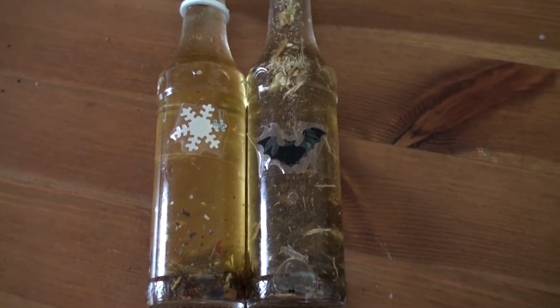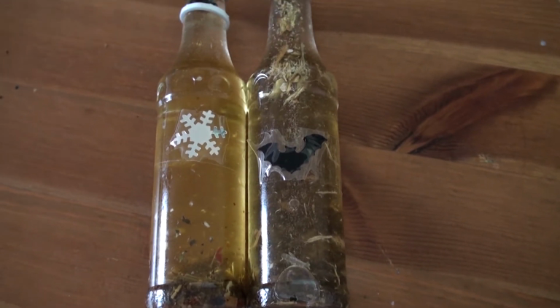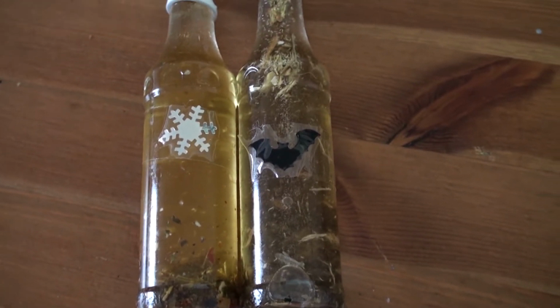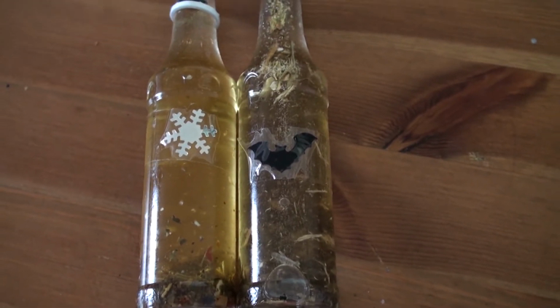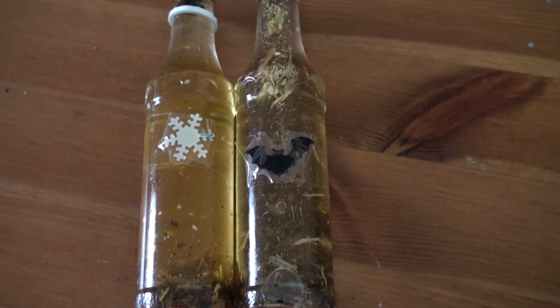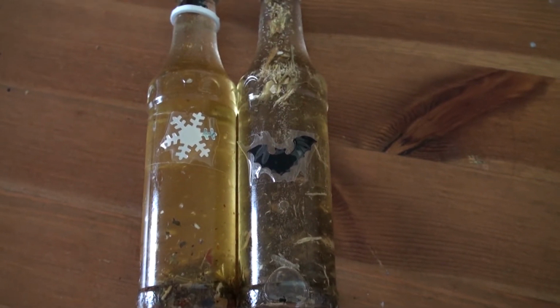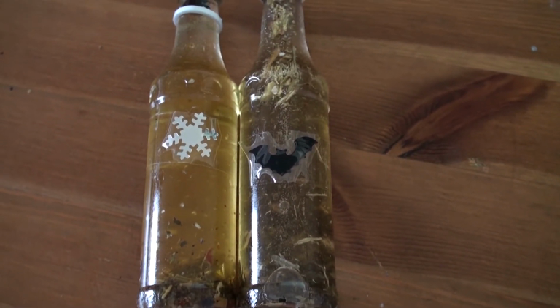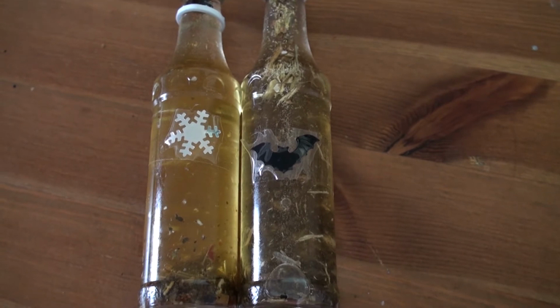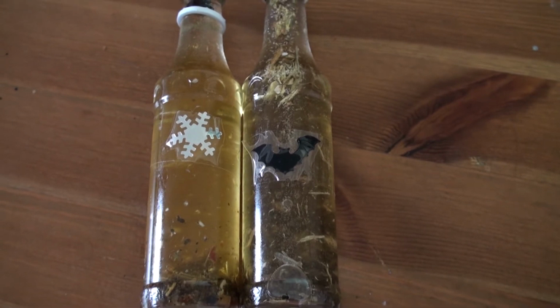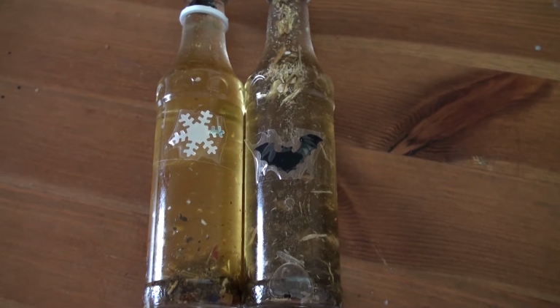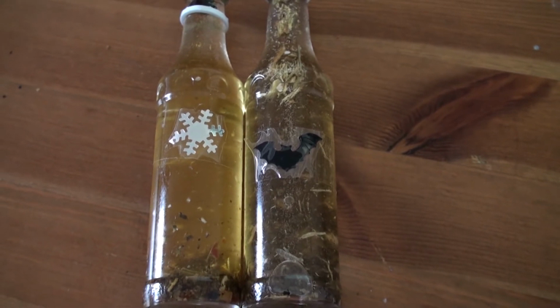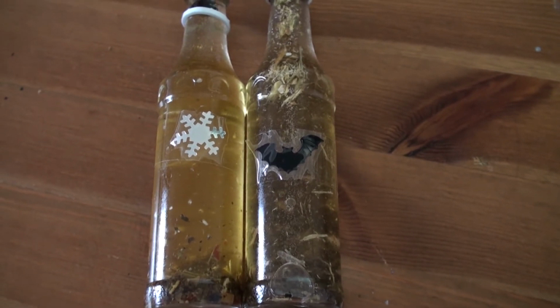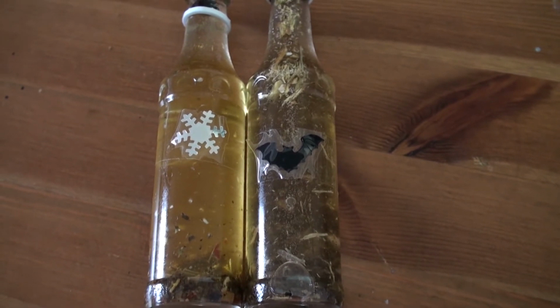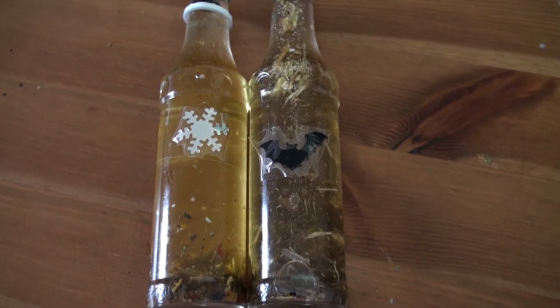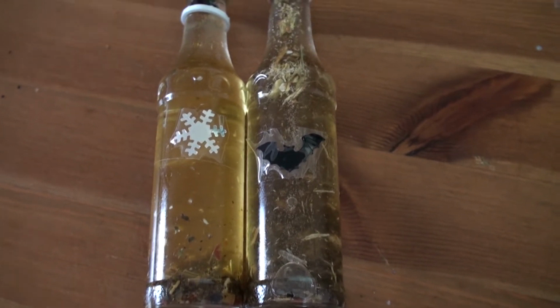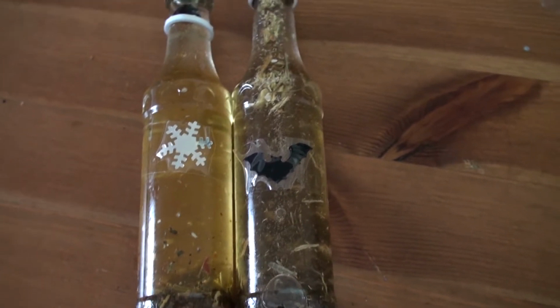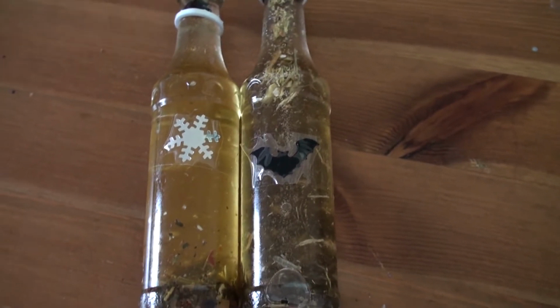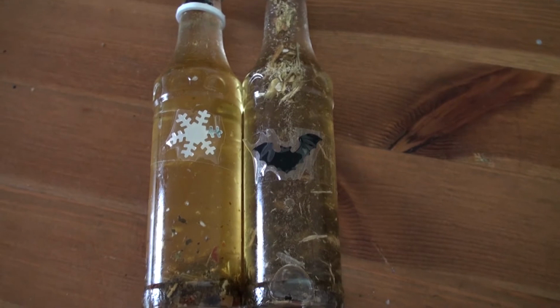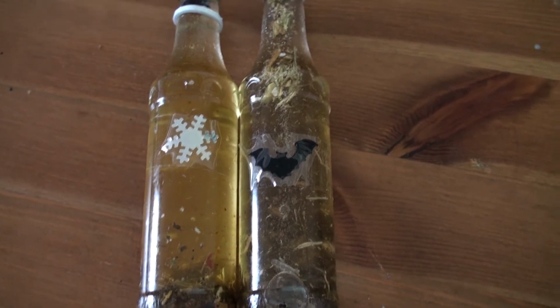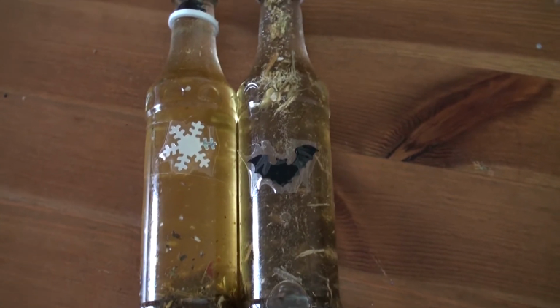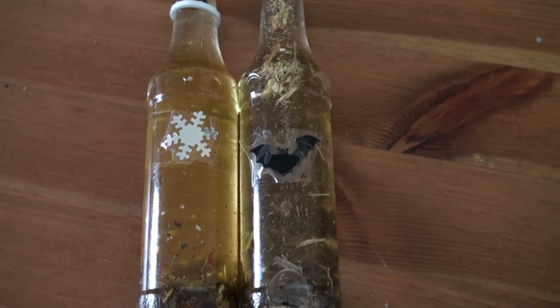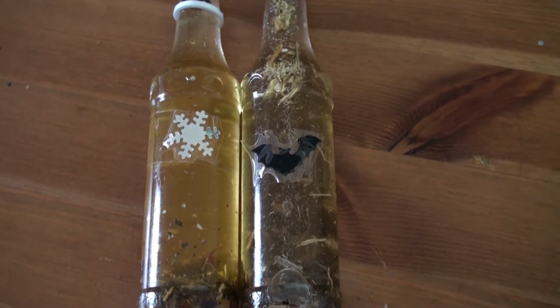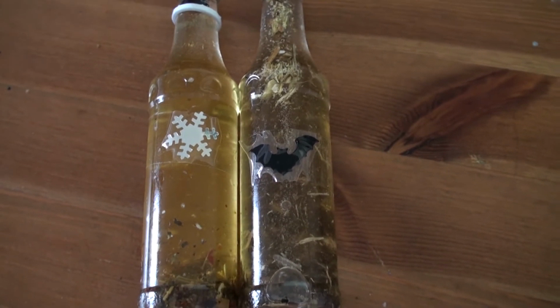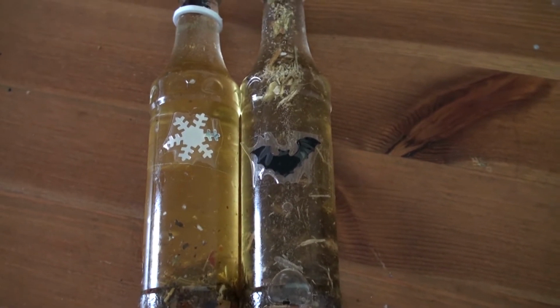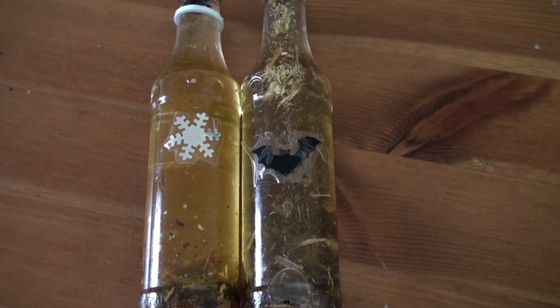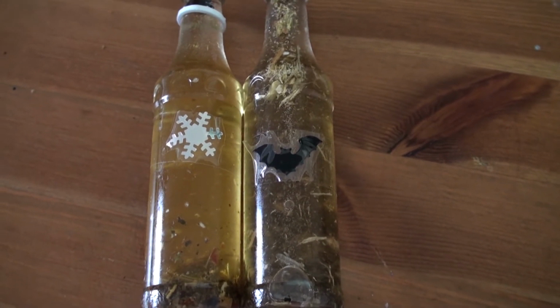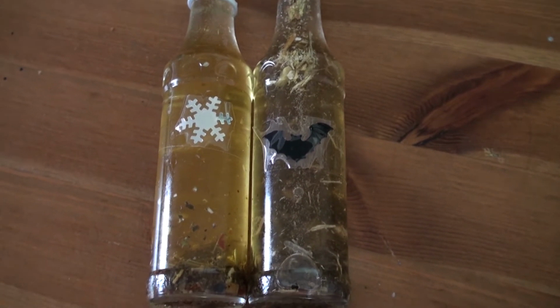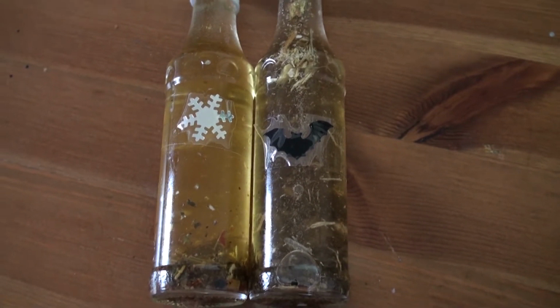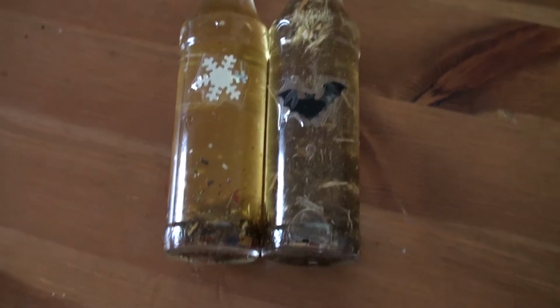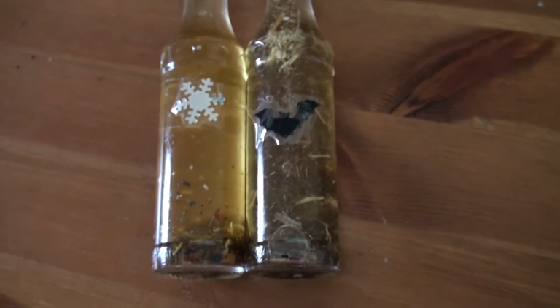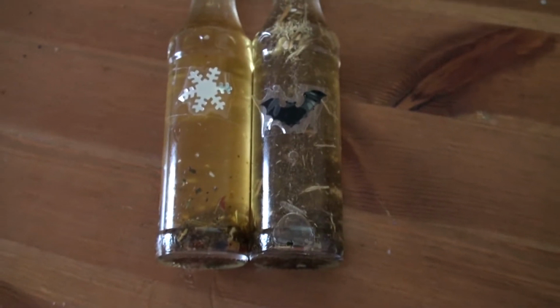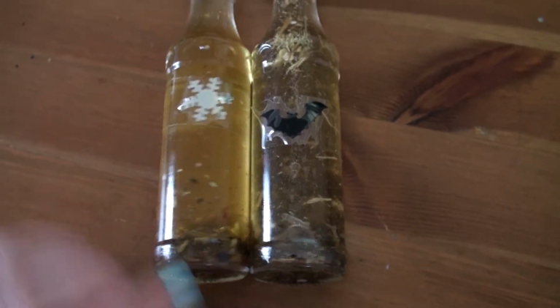Some people it will cause an absolute uproar of a reaction on their skin, and some people it wouldn't, because it's just chilli peppers and people have different reactions to it. Anything with chilli pepper should always have a warning with that on.